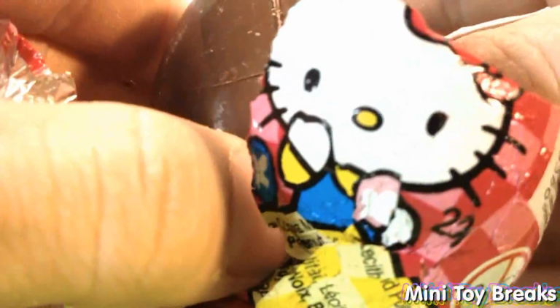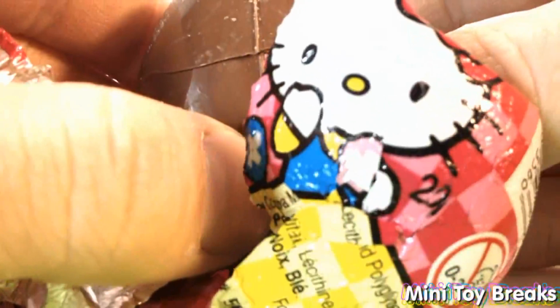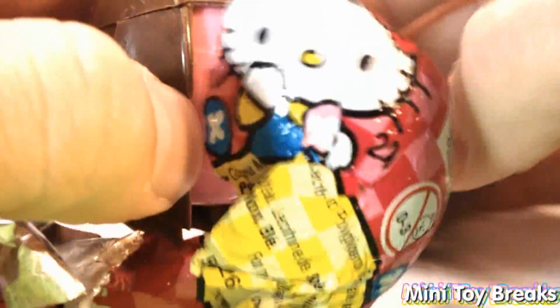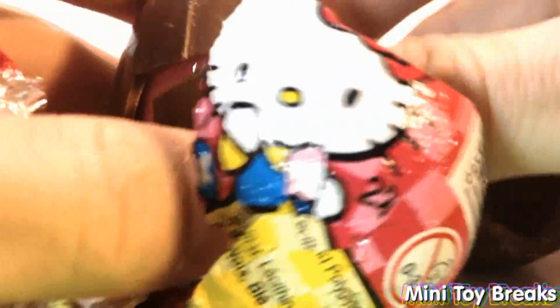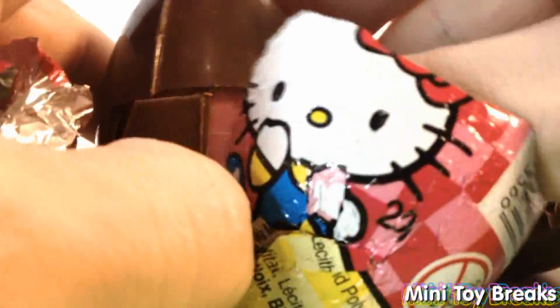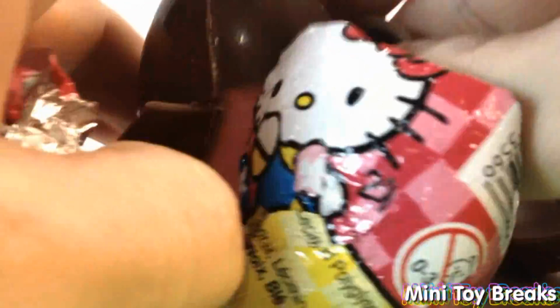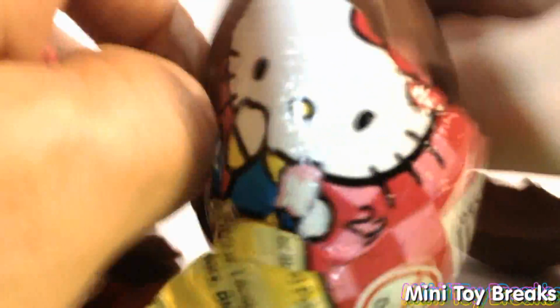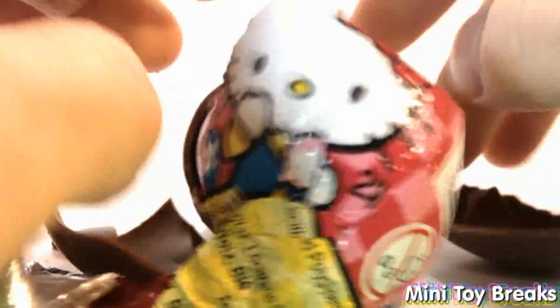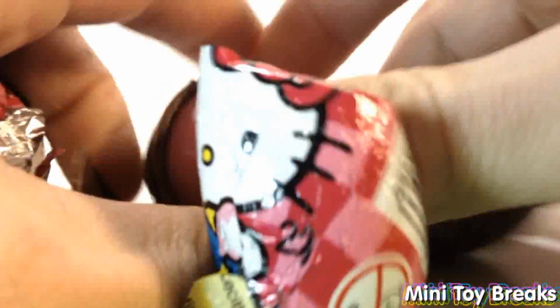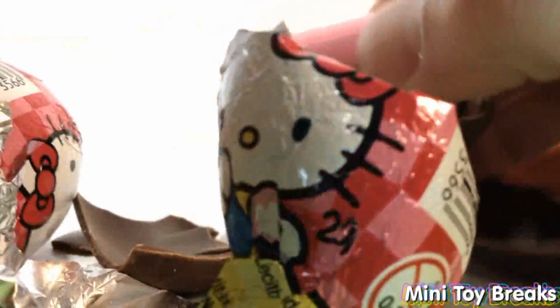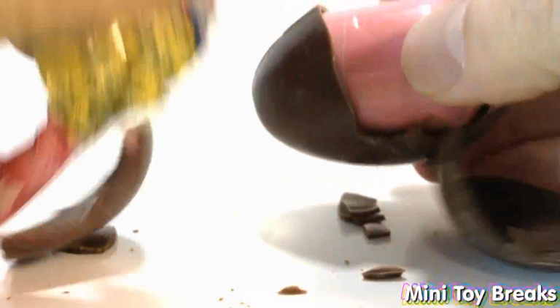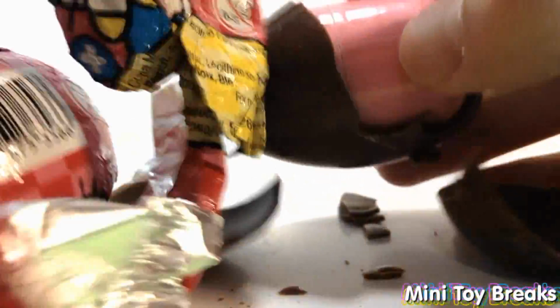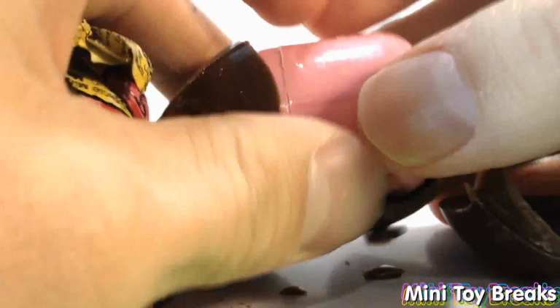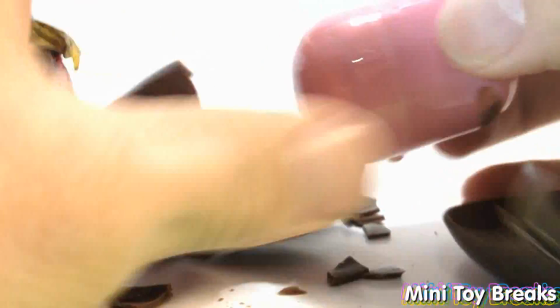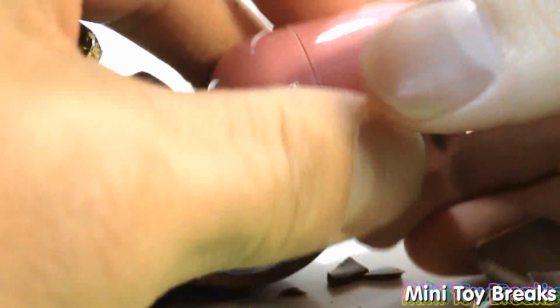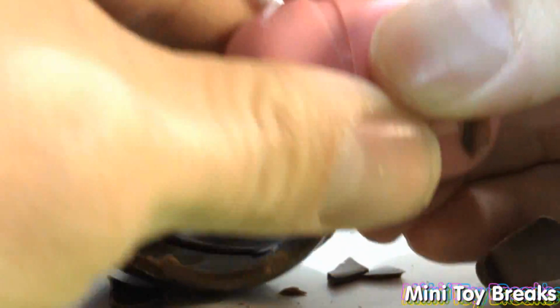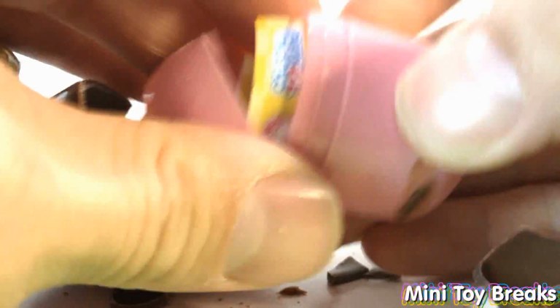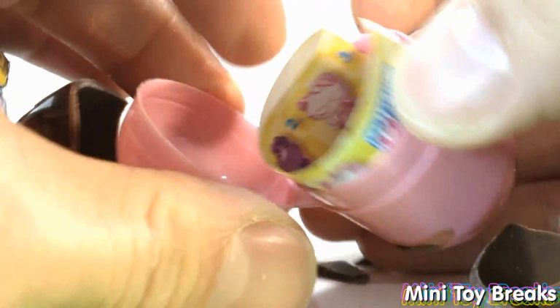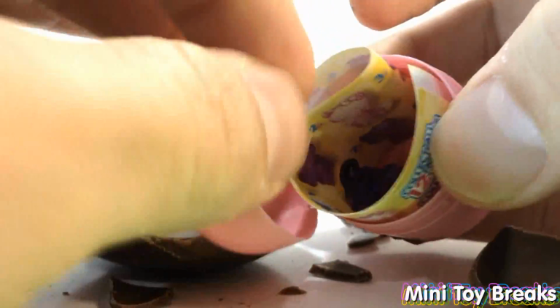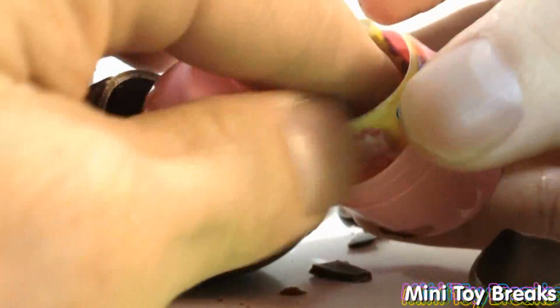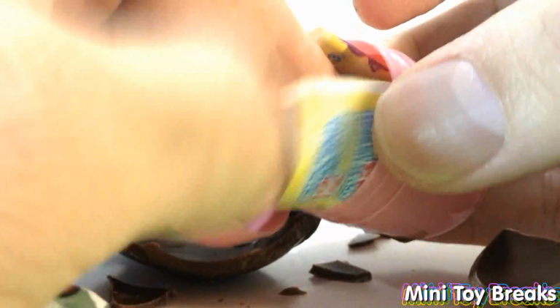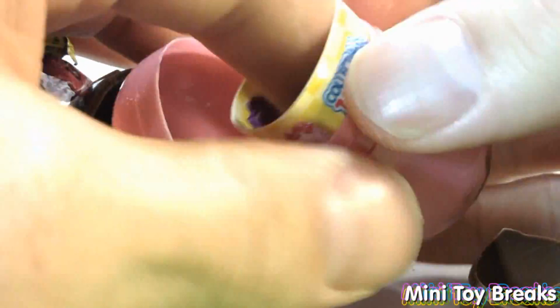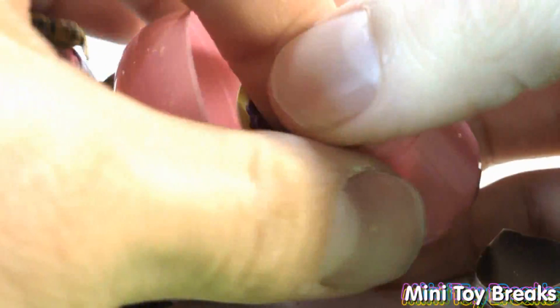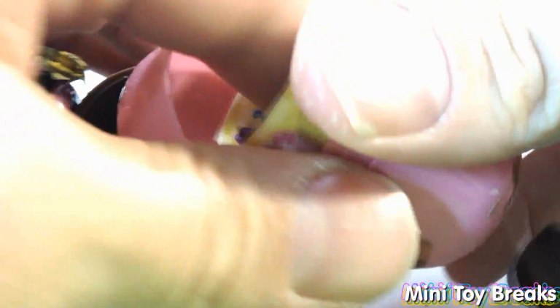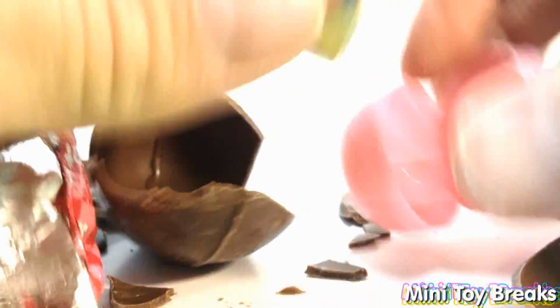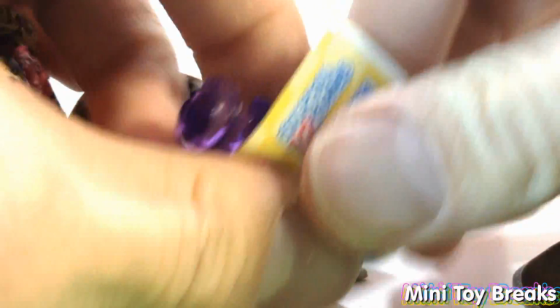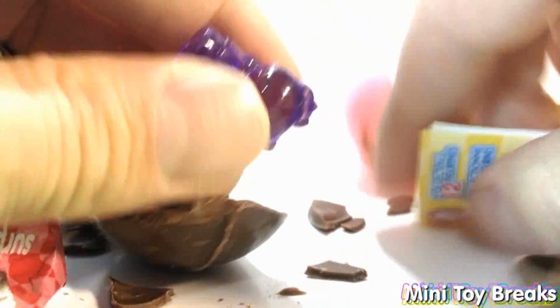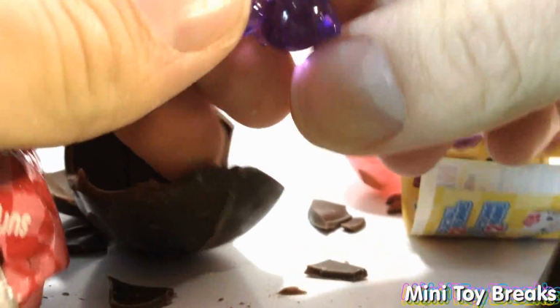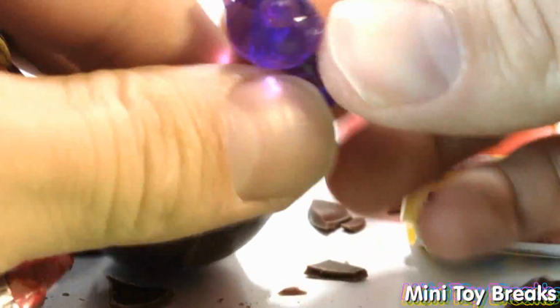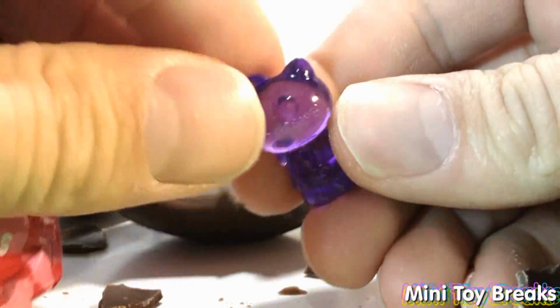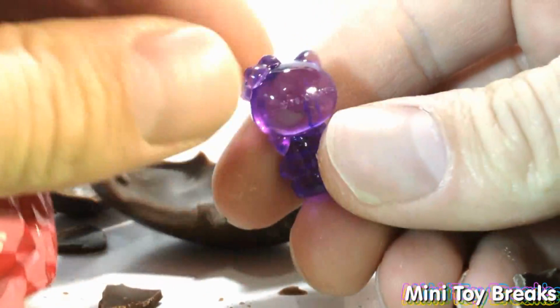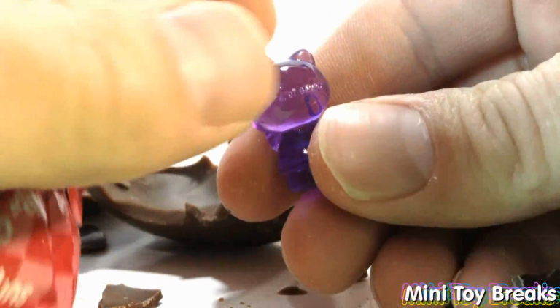We got some yummy chocolate. That's falling apart on me. We got a pink capsule and we got one of these see-through ones.